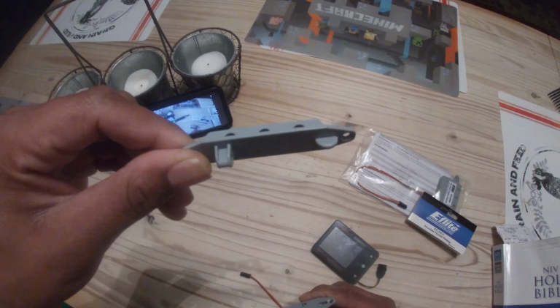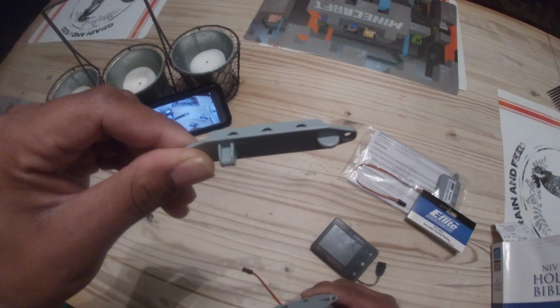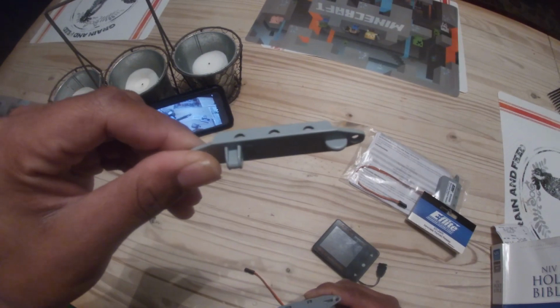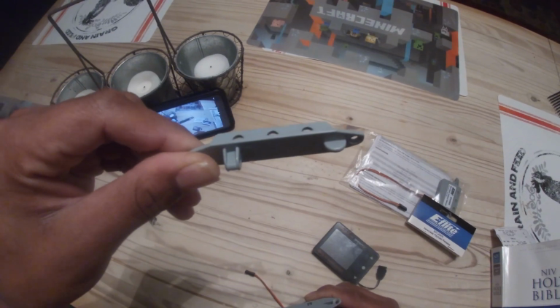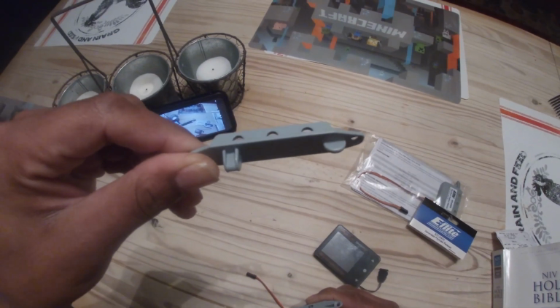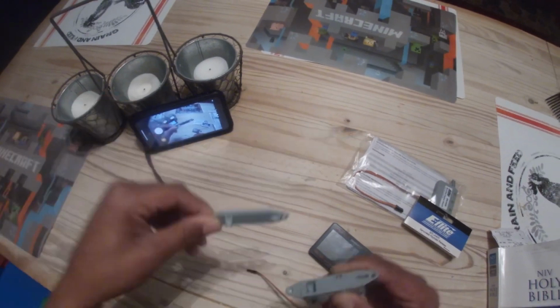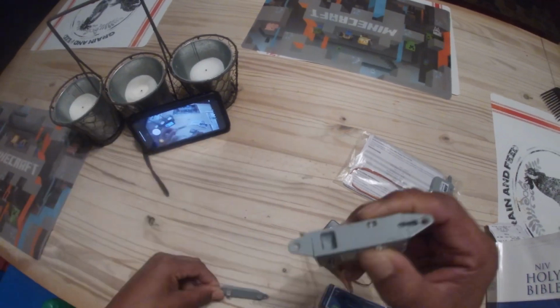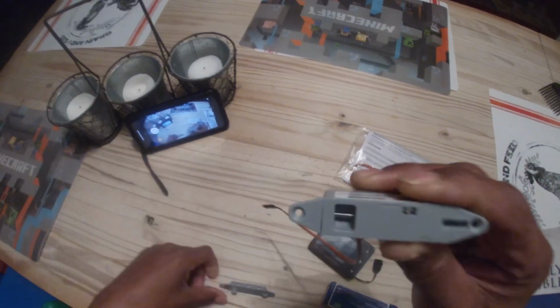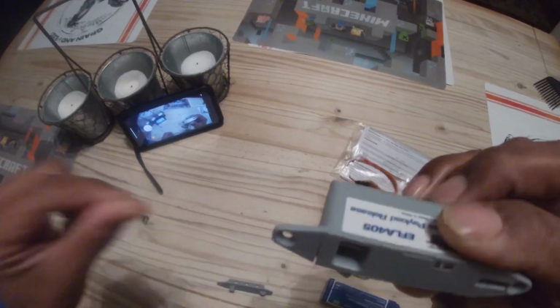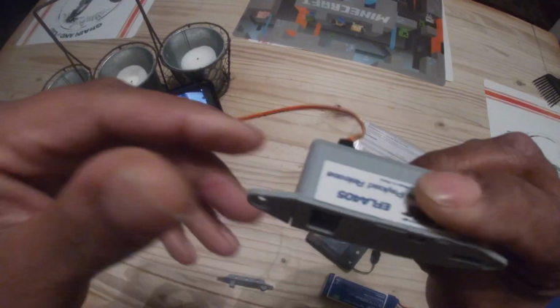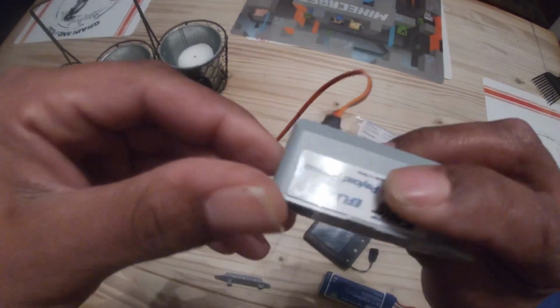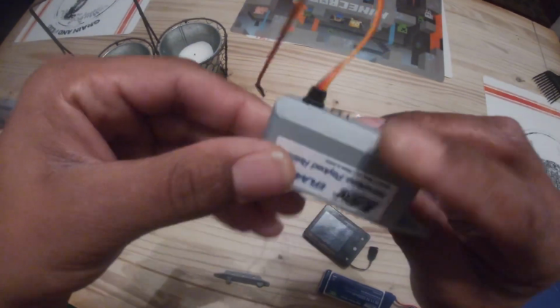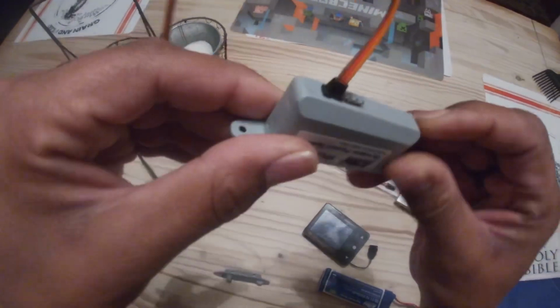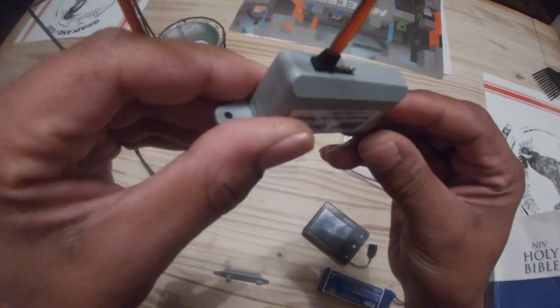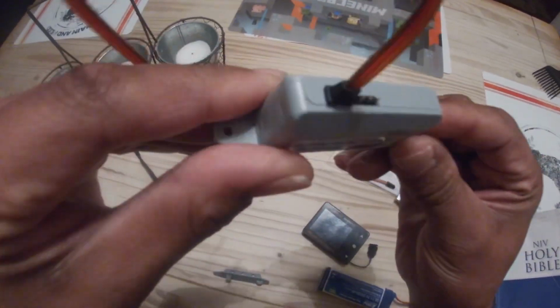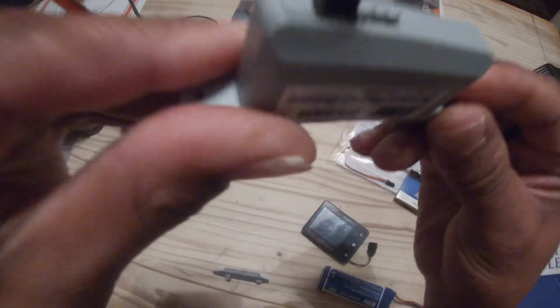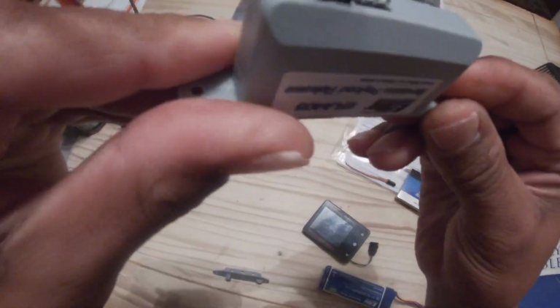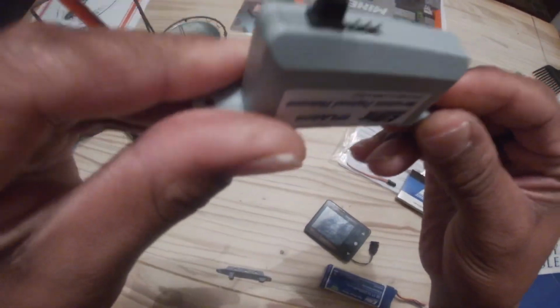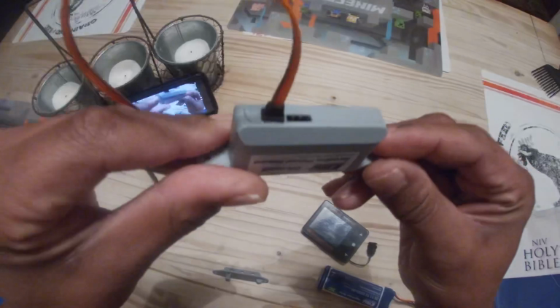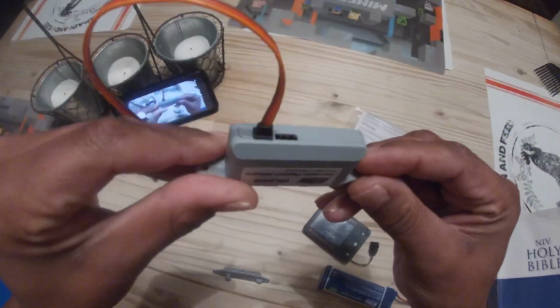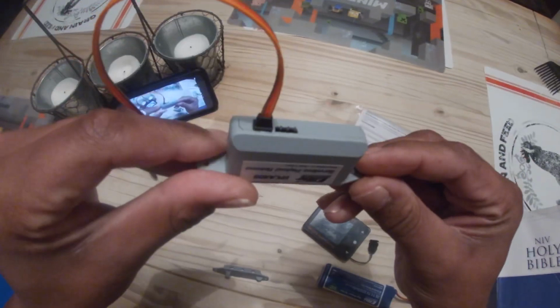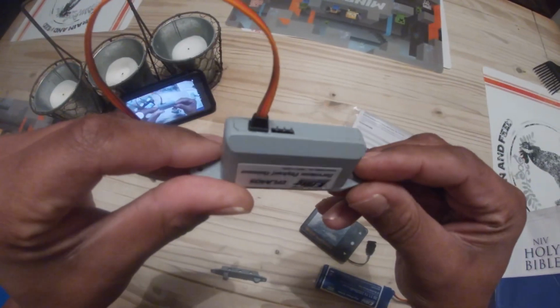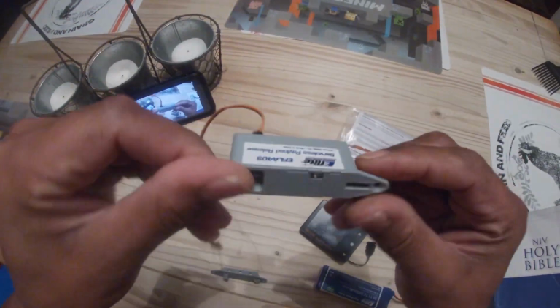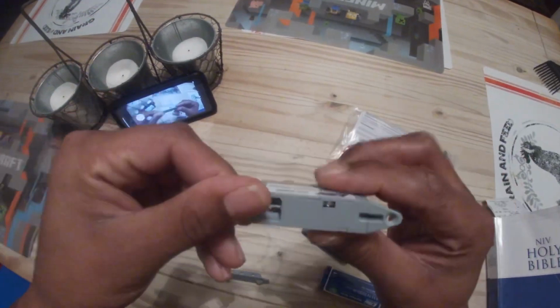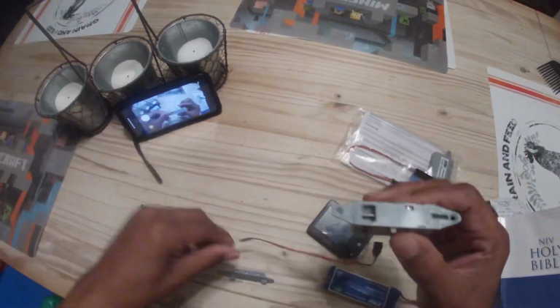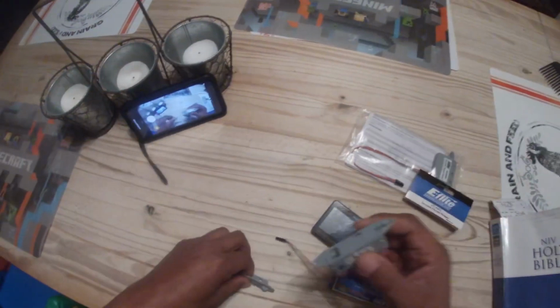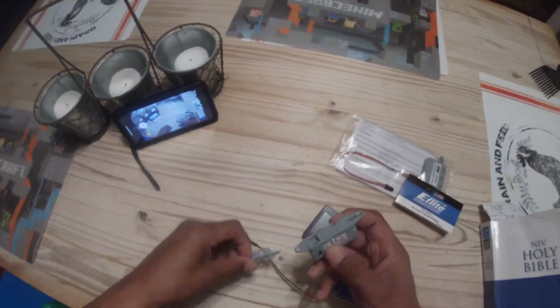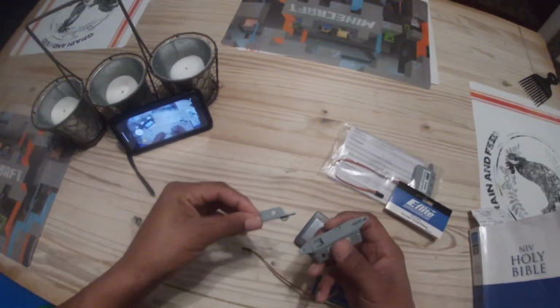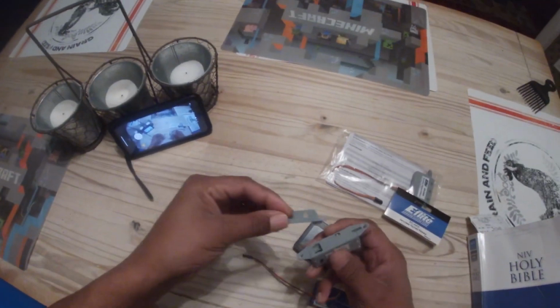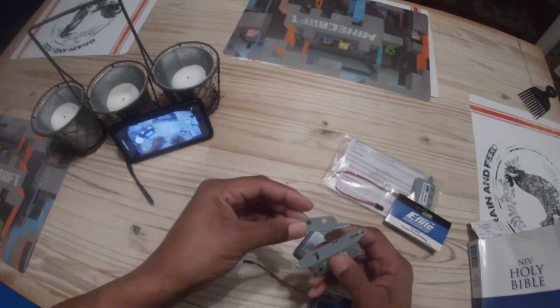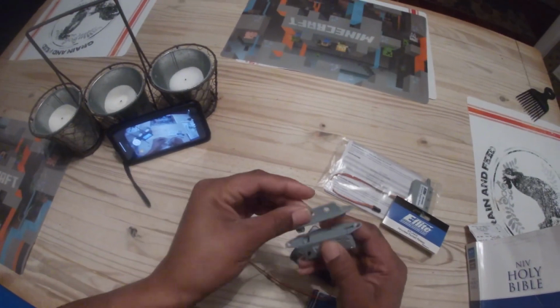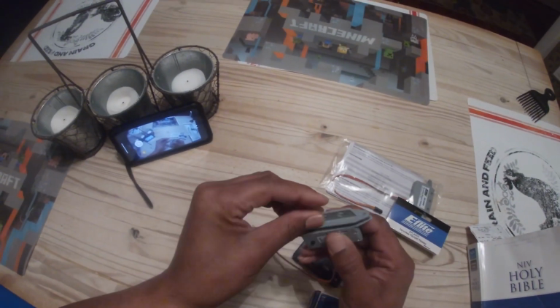You would glue this into your wing — you cut it out, which I know you know how to do all those kinds of things. Anyway, let me show you how this thing works.